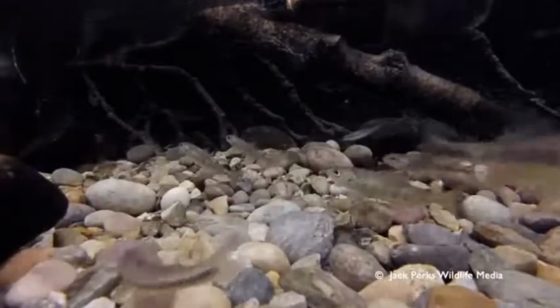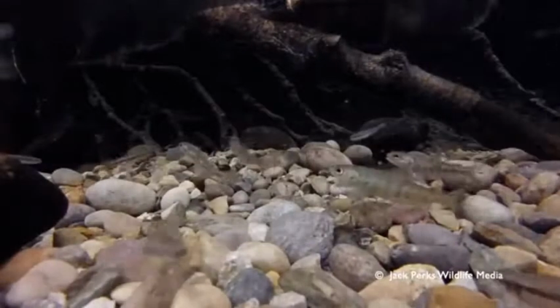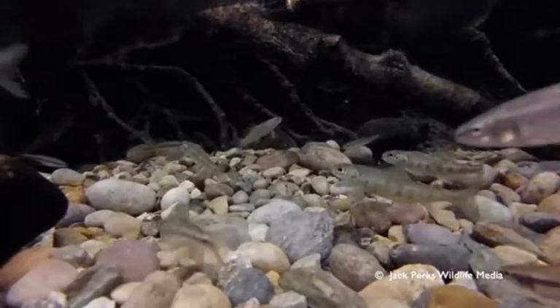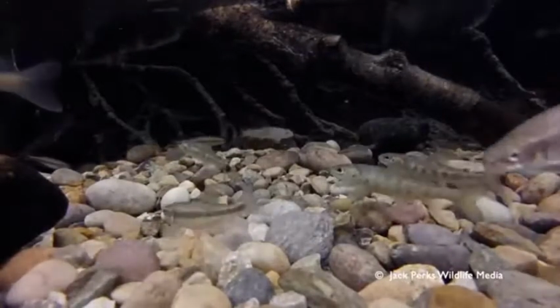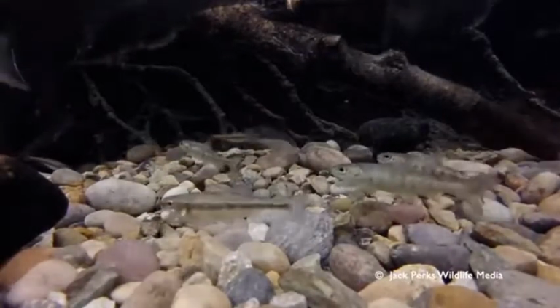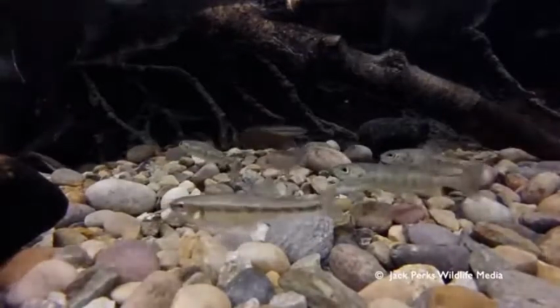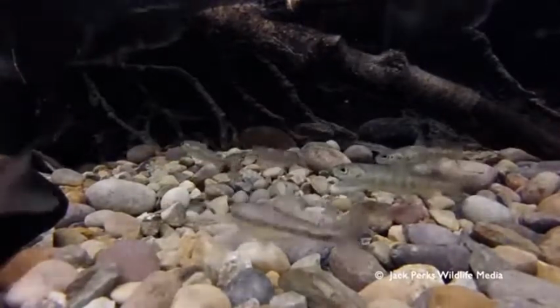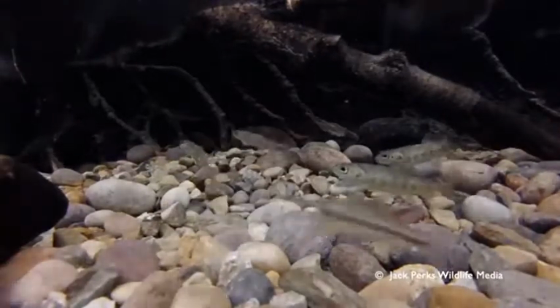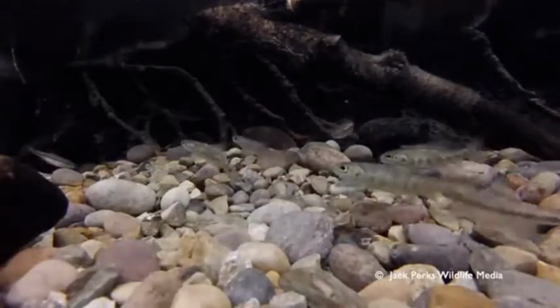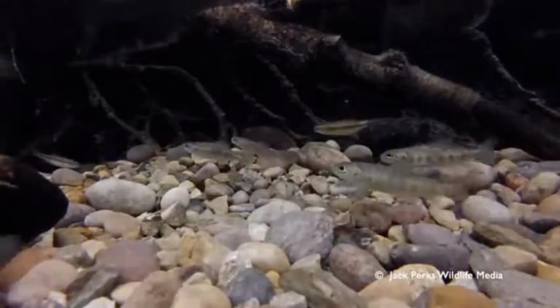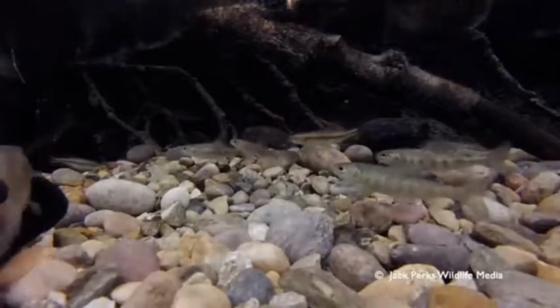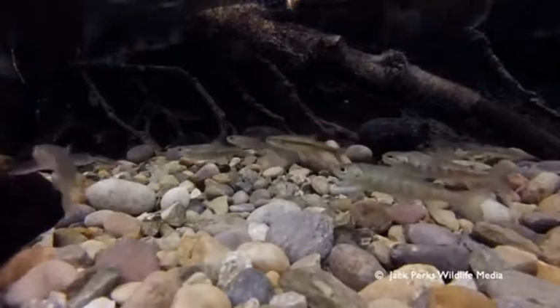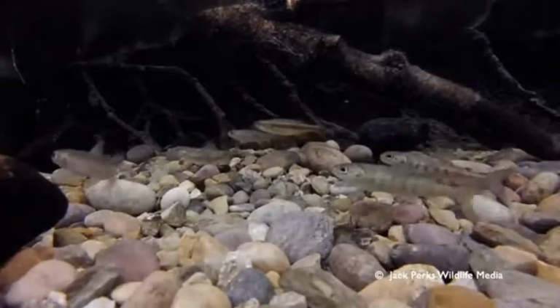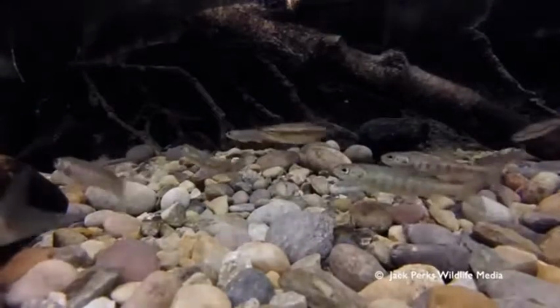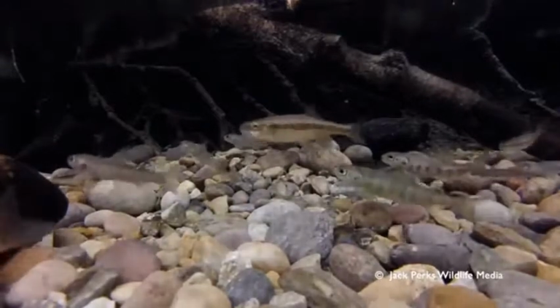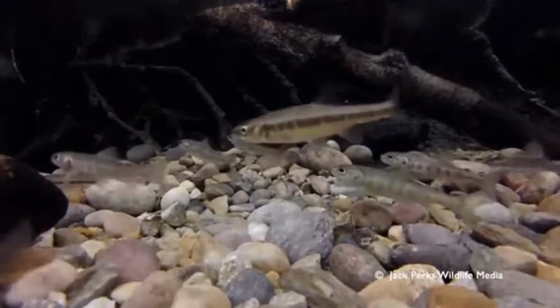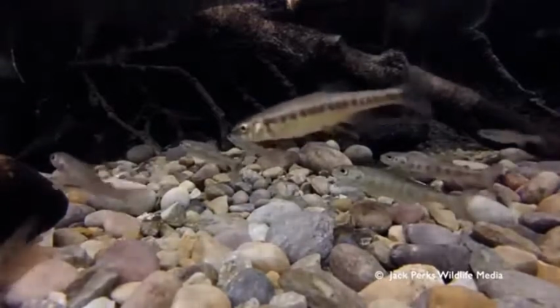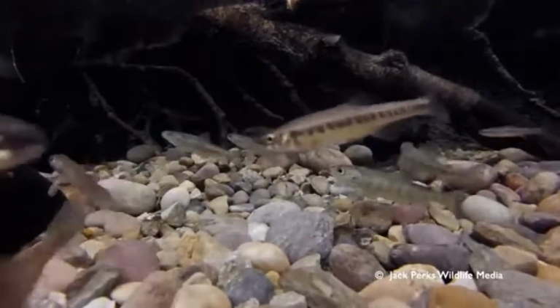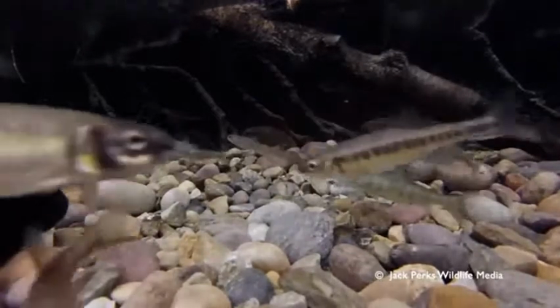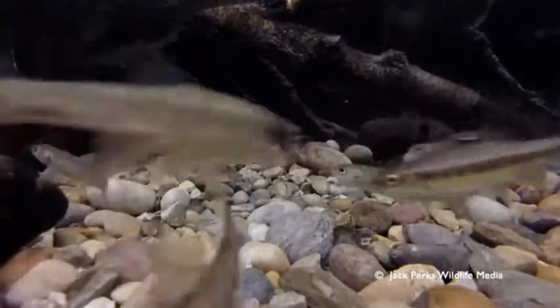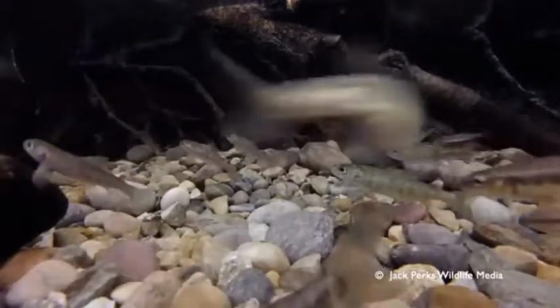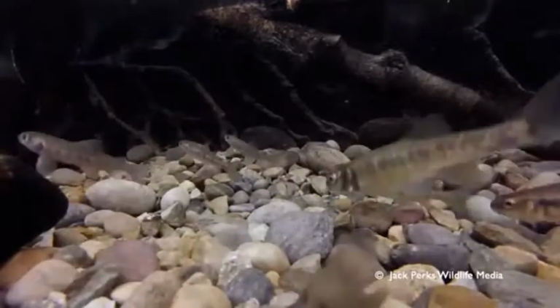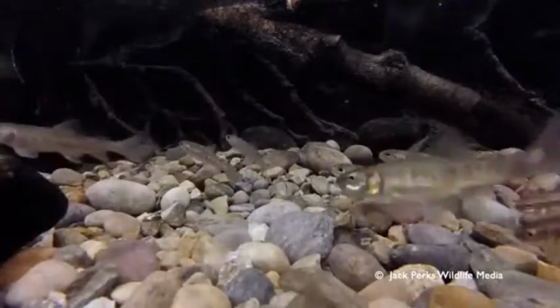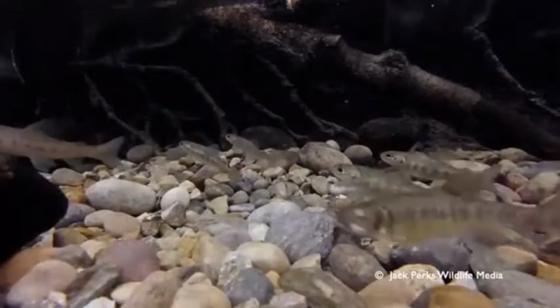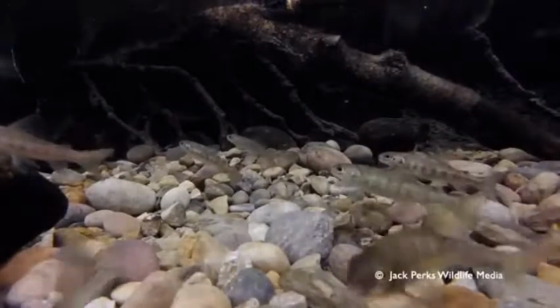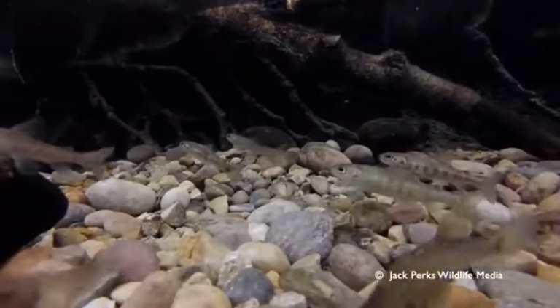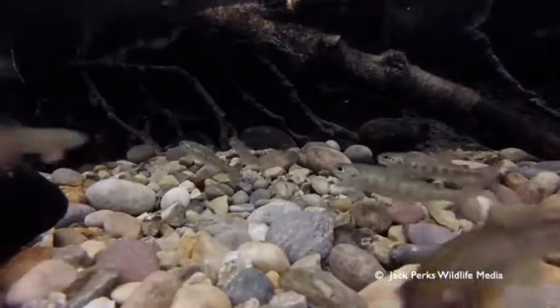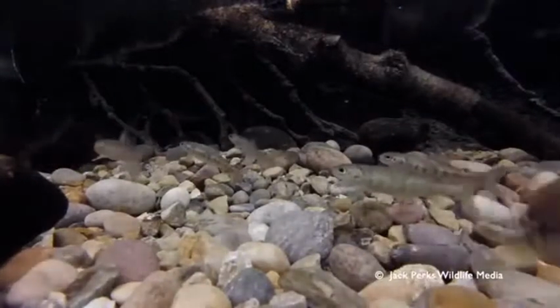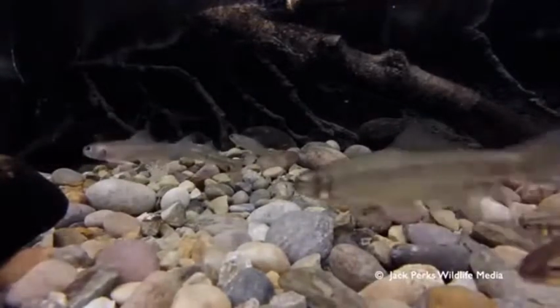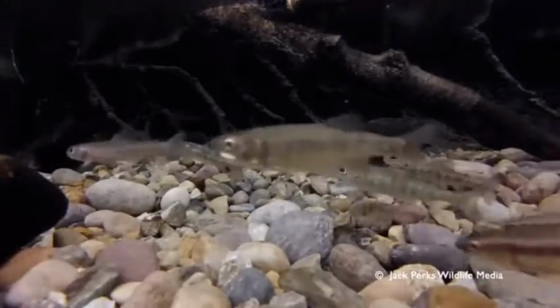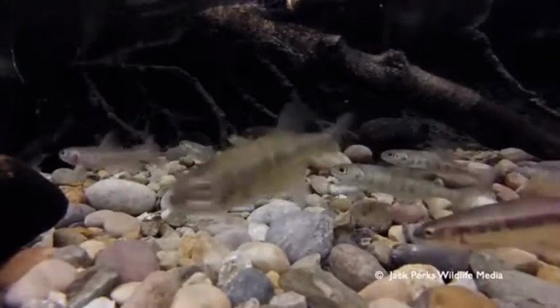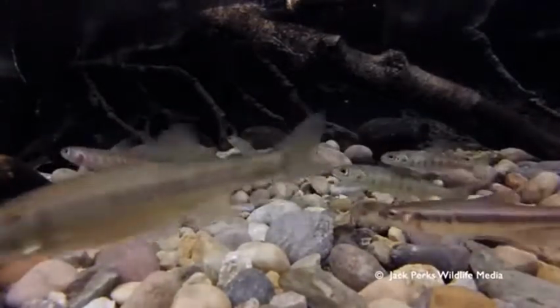Parr are only two inches long and are camouflaged. To survive, their body changes shape and color, and their gills and organs also adjust. For two to three years the parr grow in fresh water before they can enter the ocean. About 200 of the original 8,000 fish have made it this far.